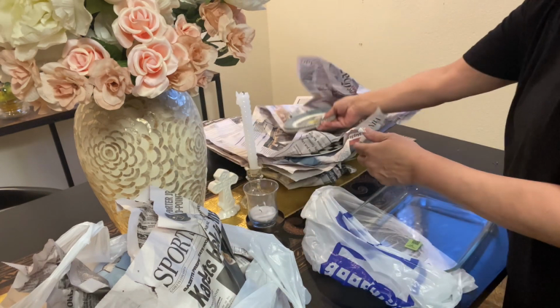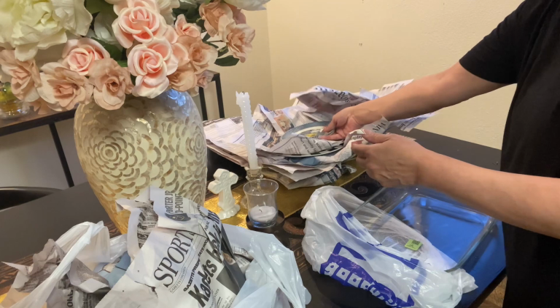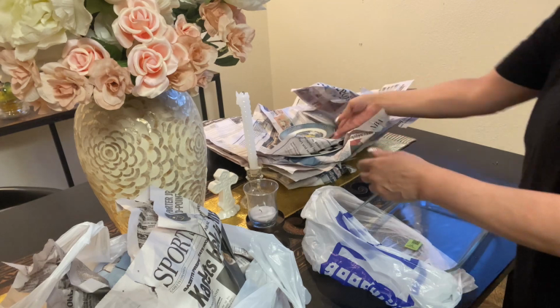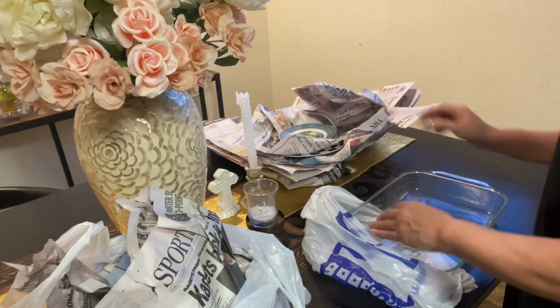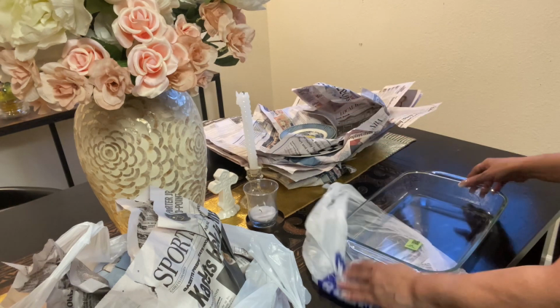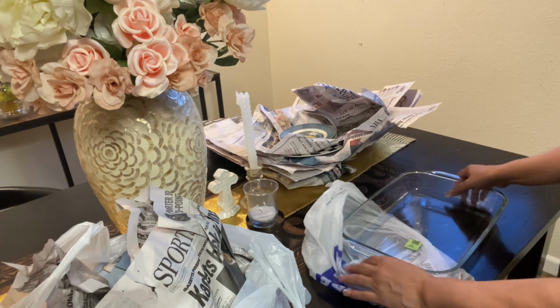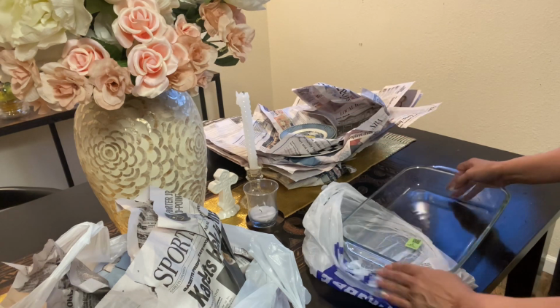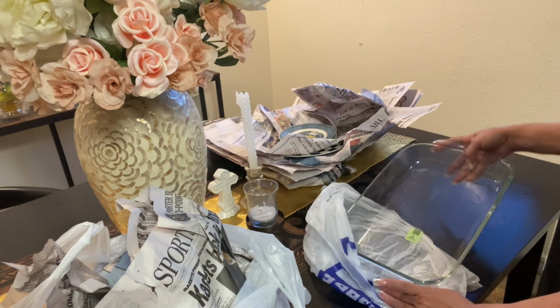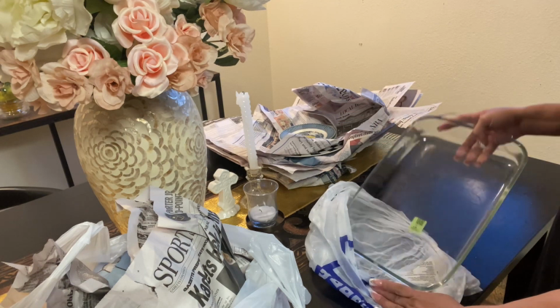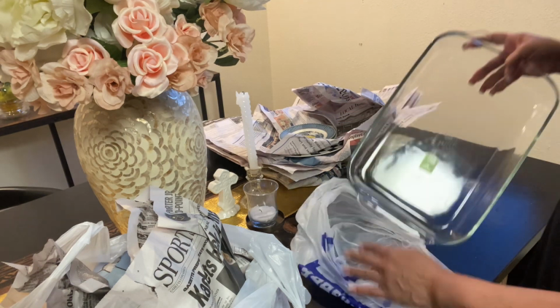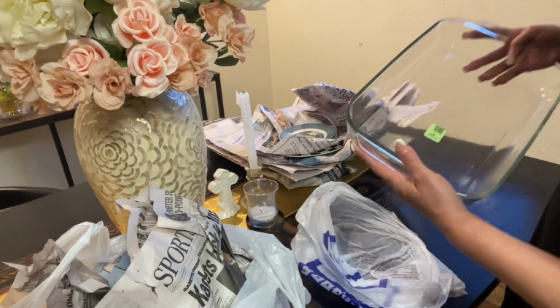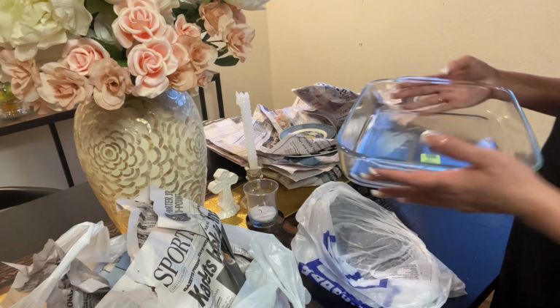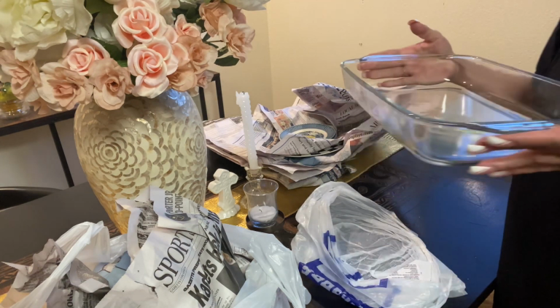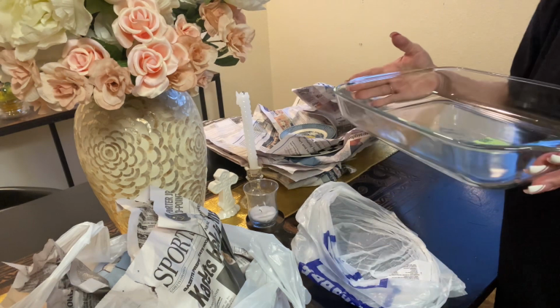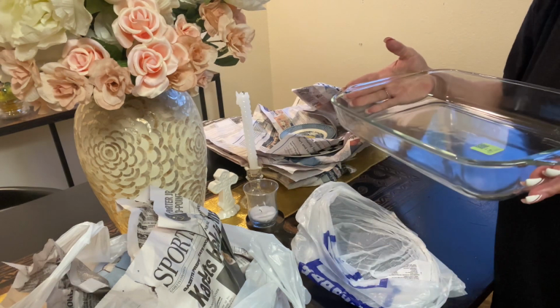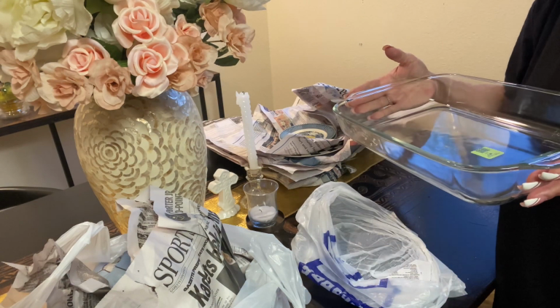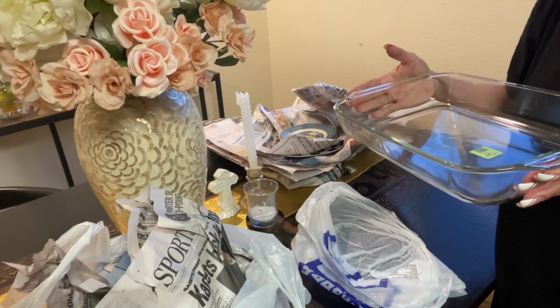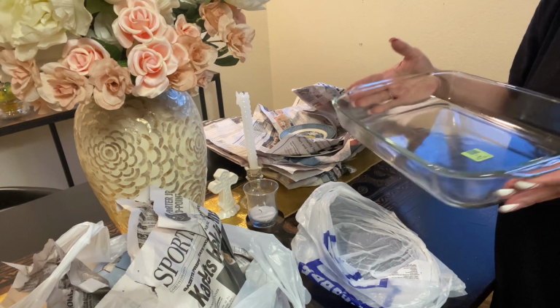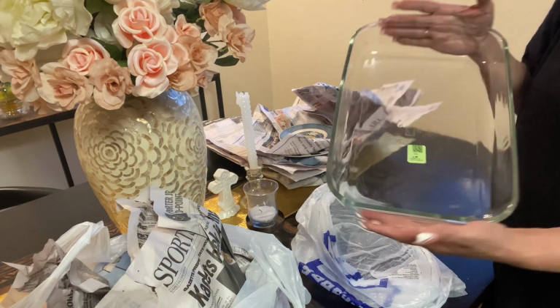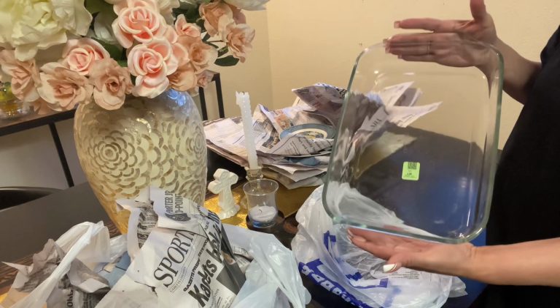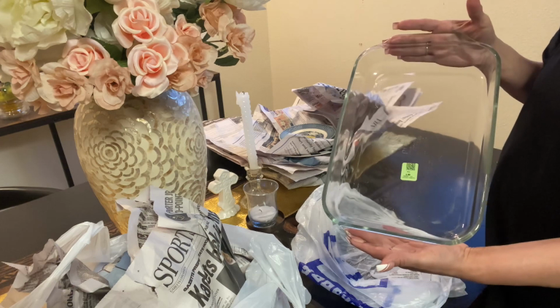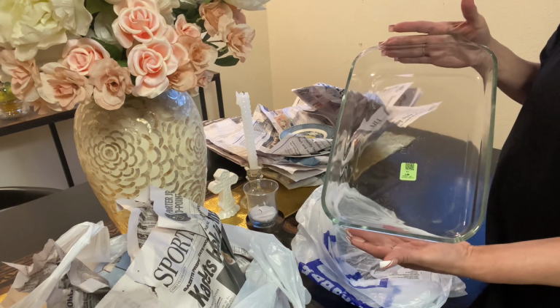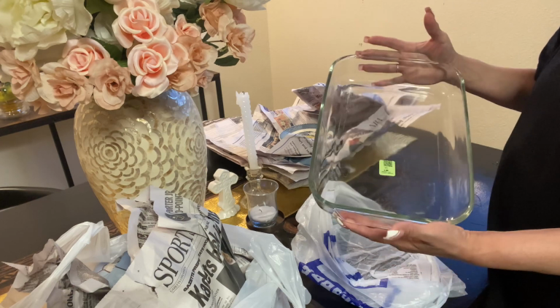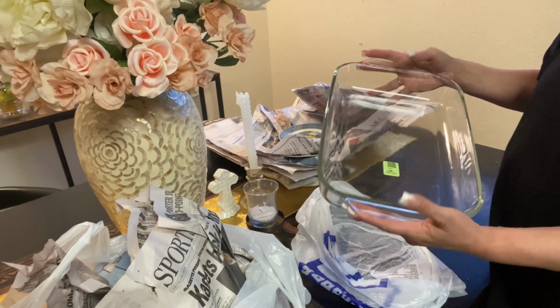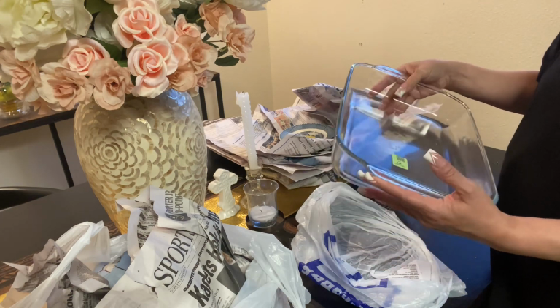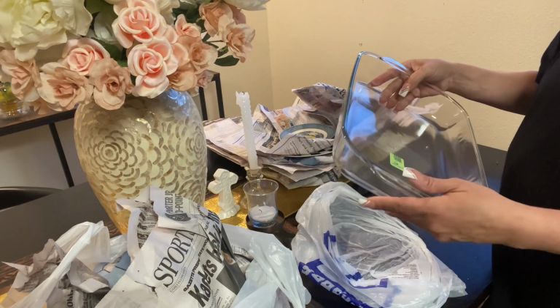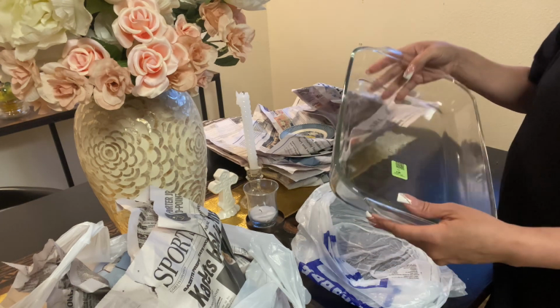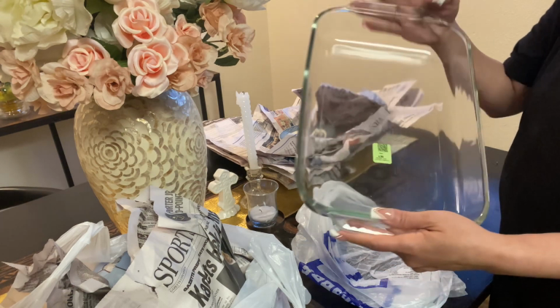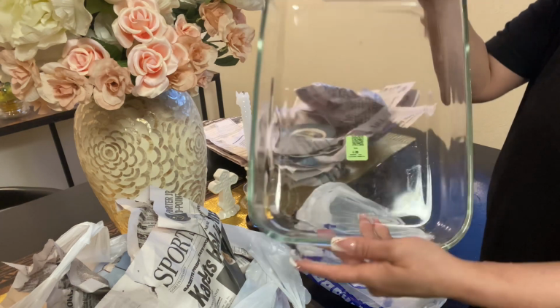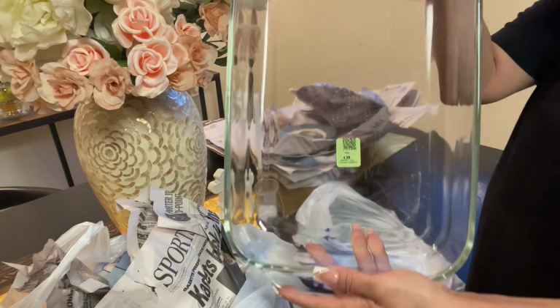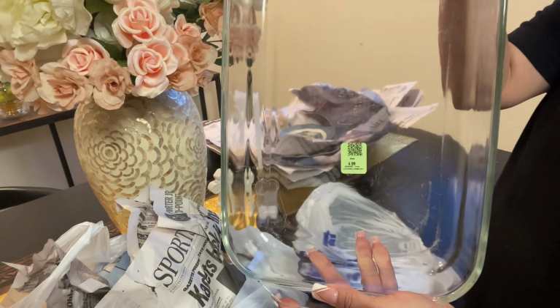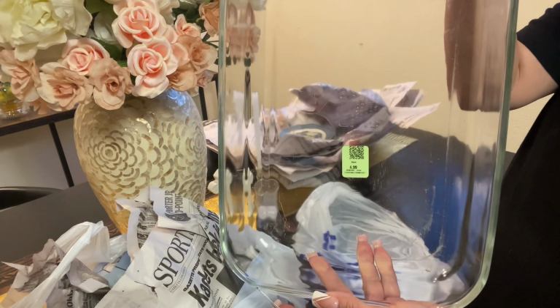I also needed a bigger lasagna plate, so that's what I got — a bigger one in glass, and it was $4.99.